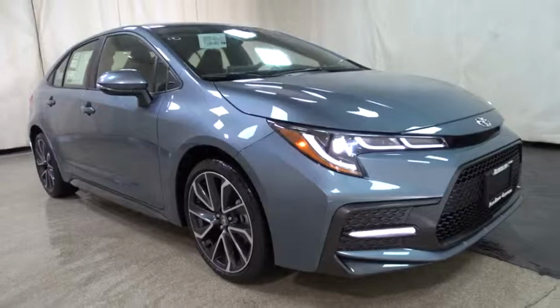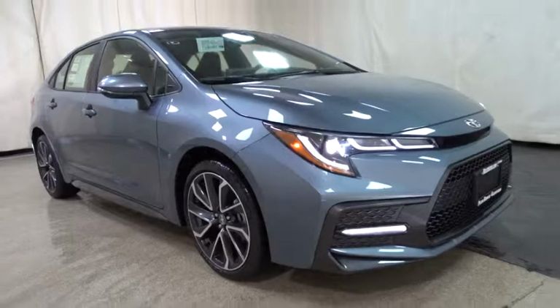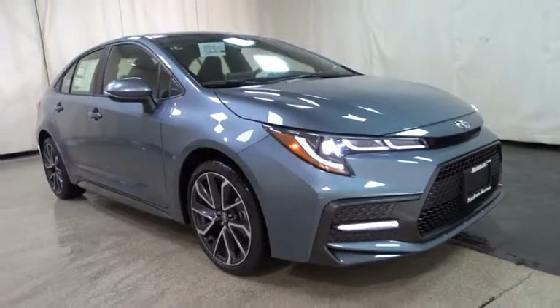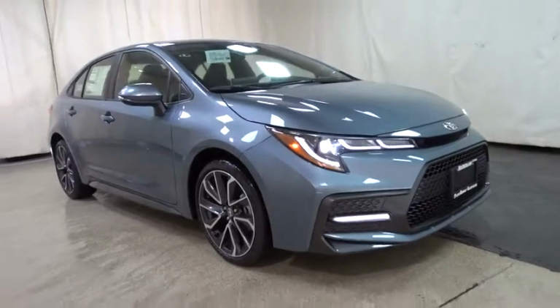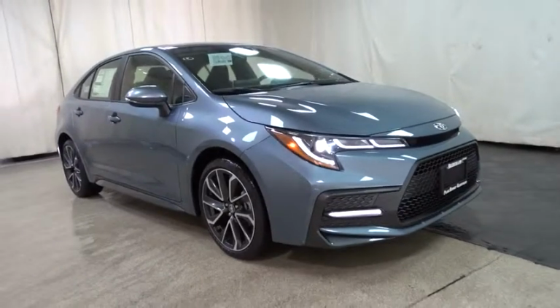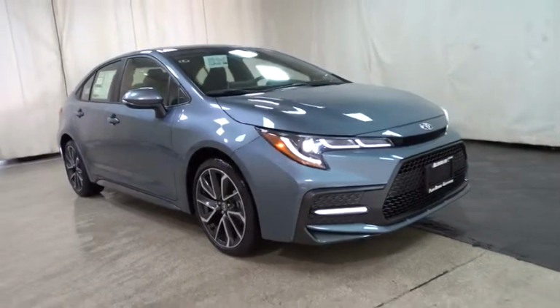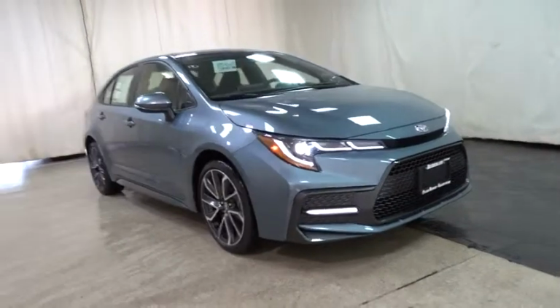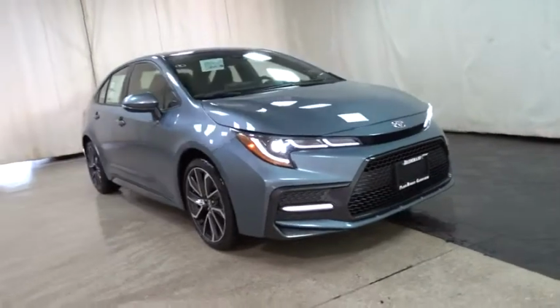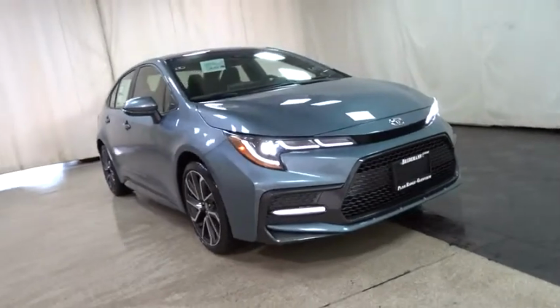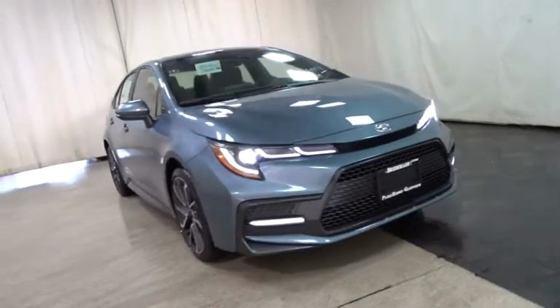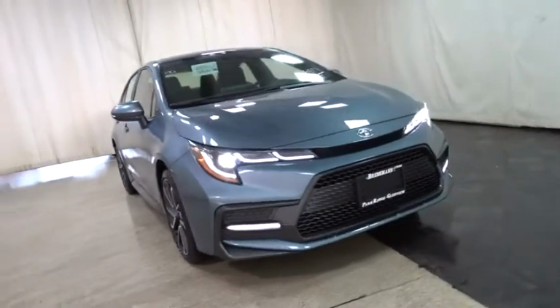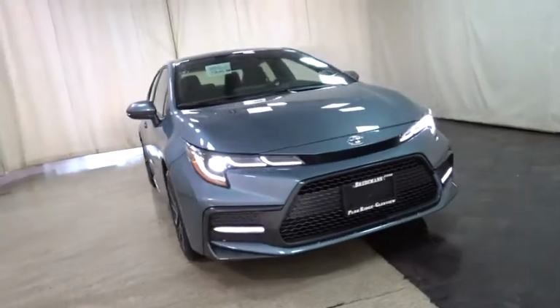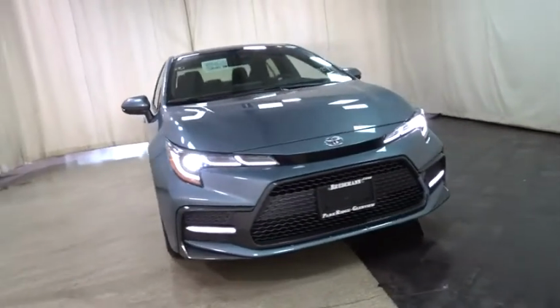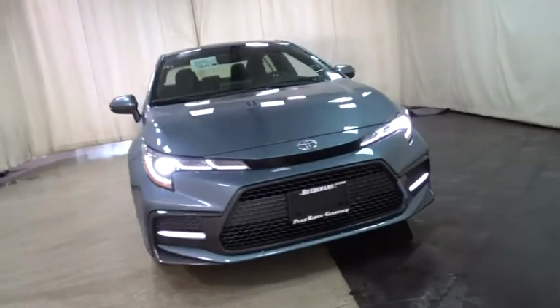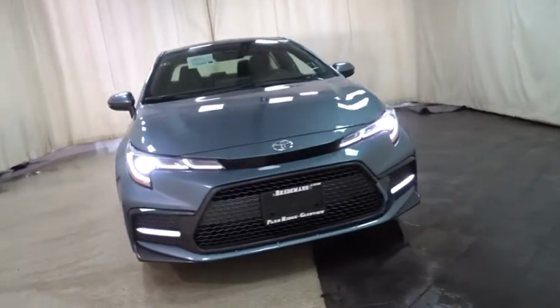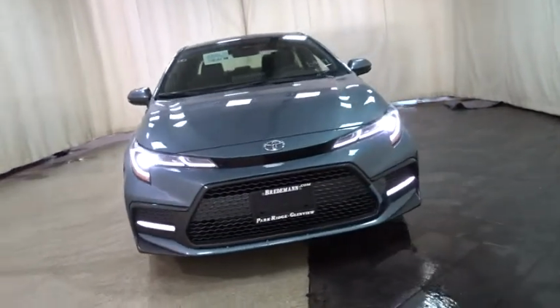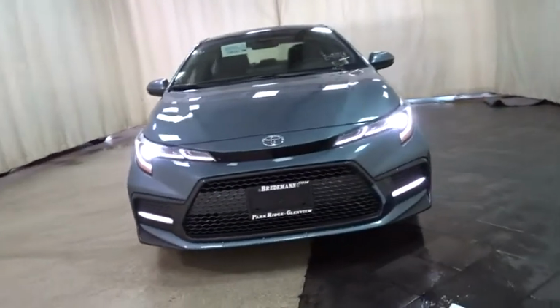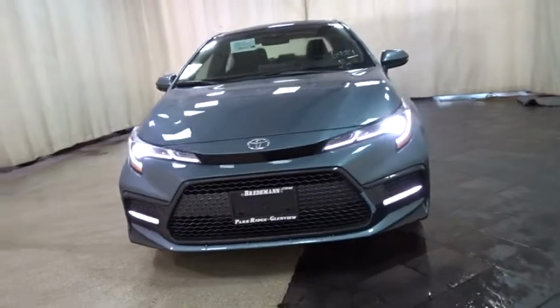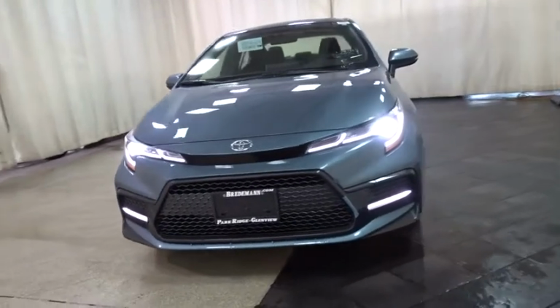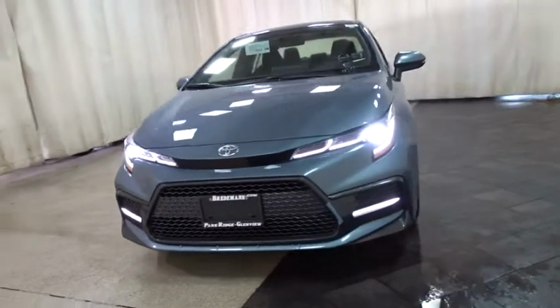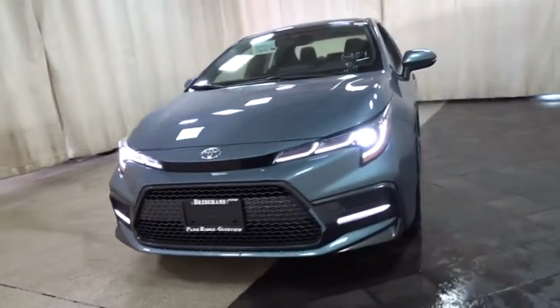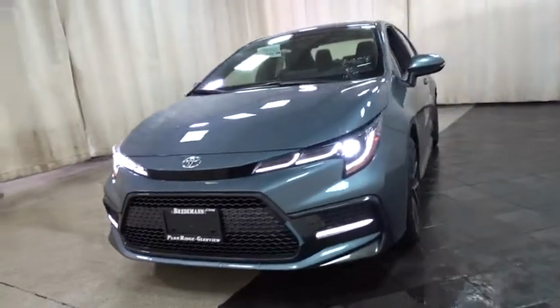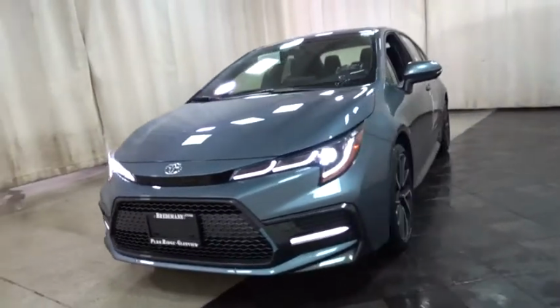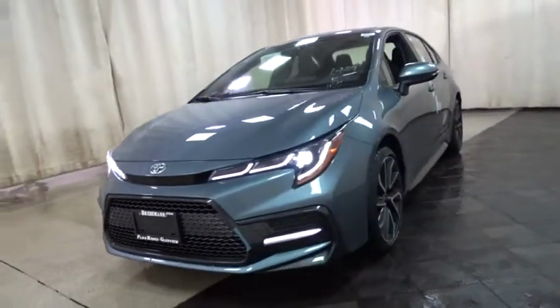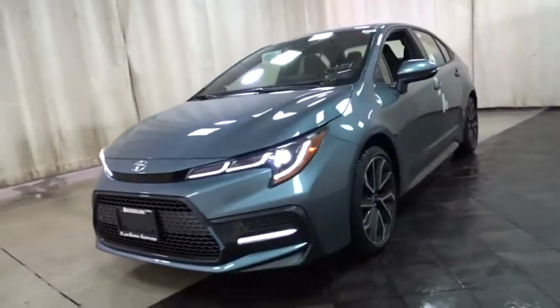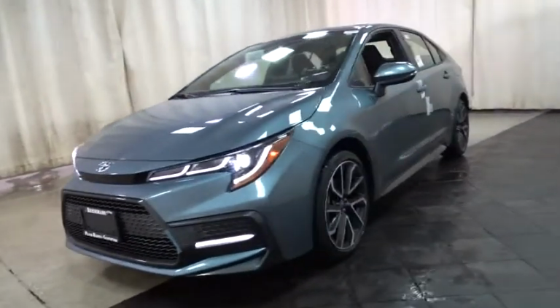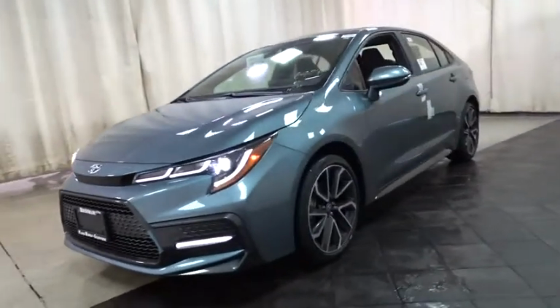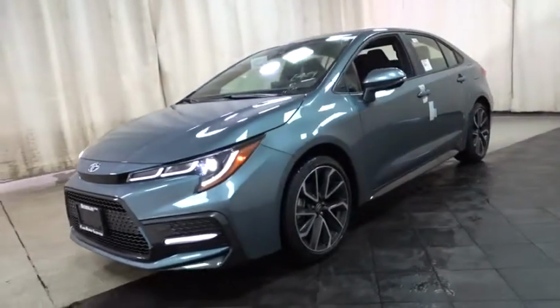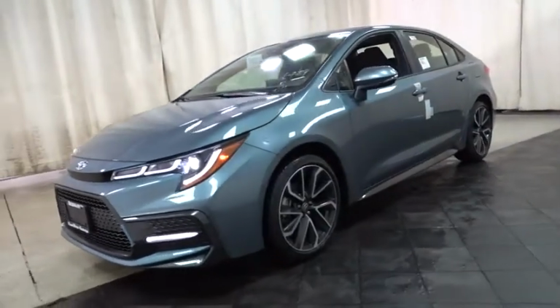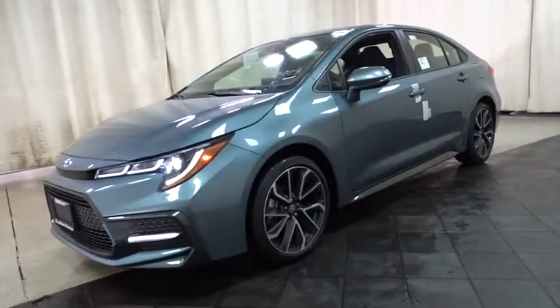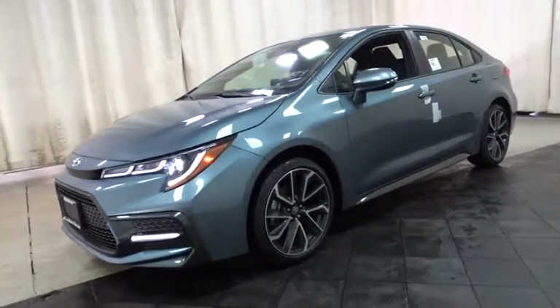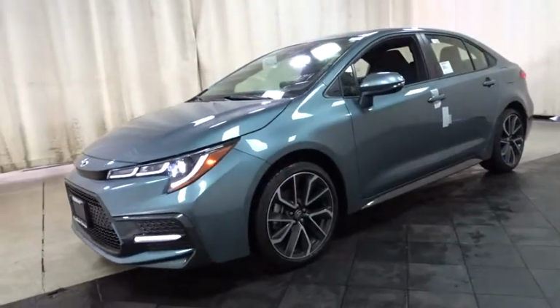The 2020 Toyota Corolla. The Corolla is still a great option for those who want dependability, comfort, and value. Here are some of this vehicle's great options.